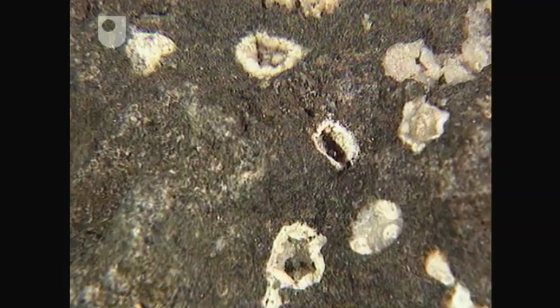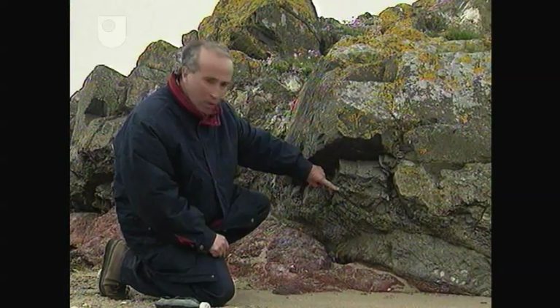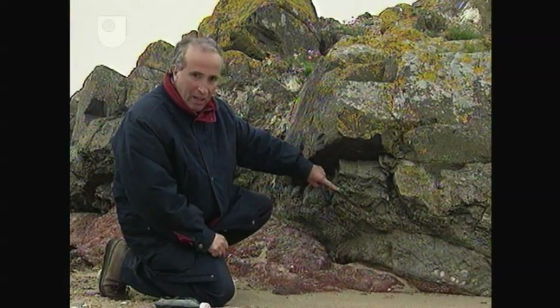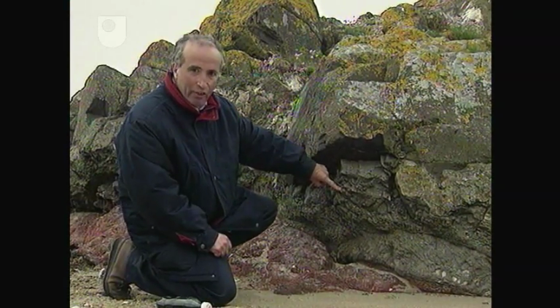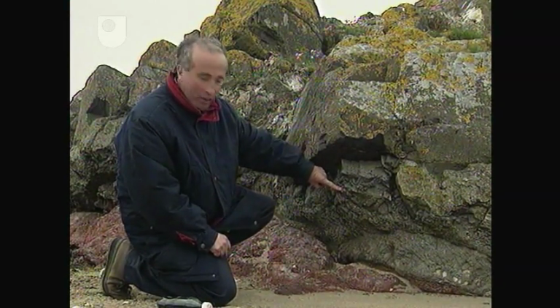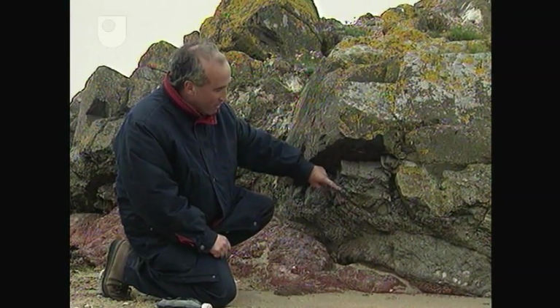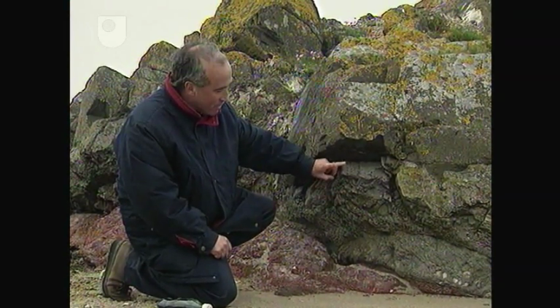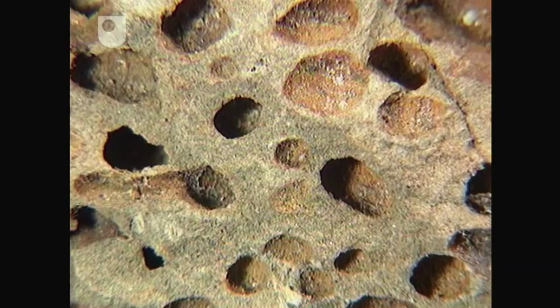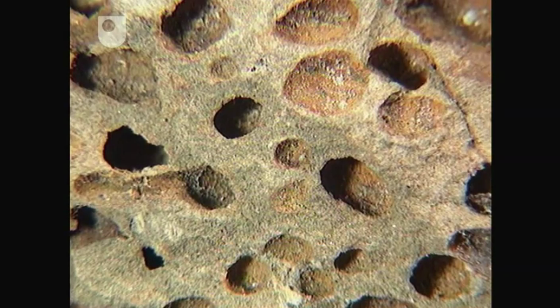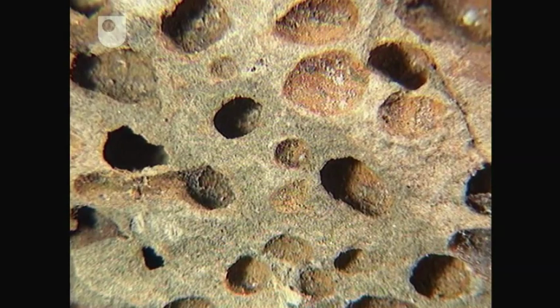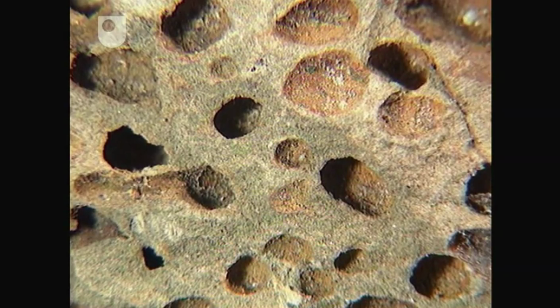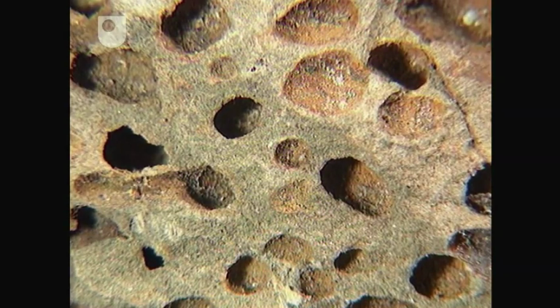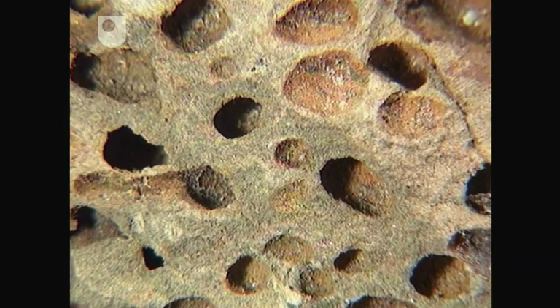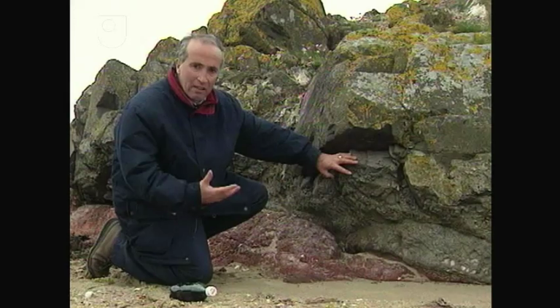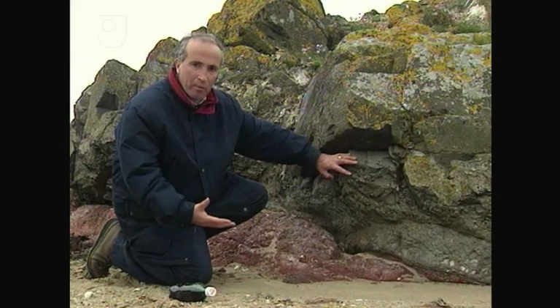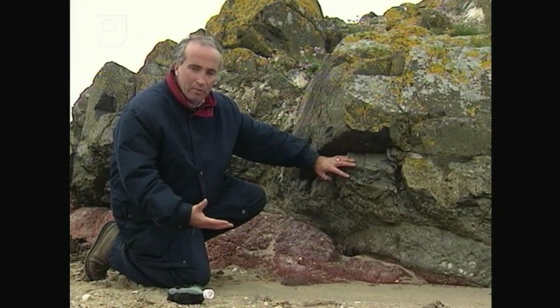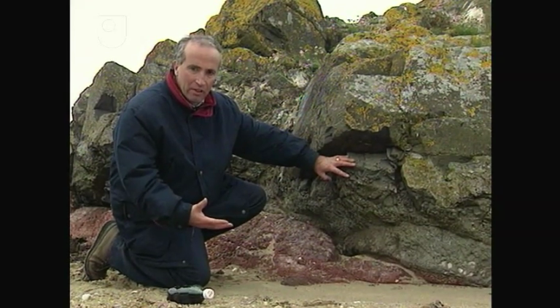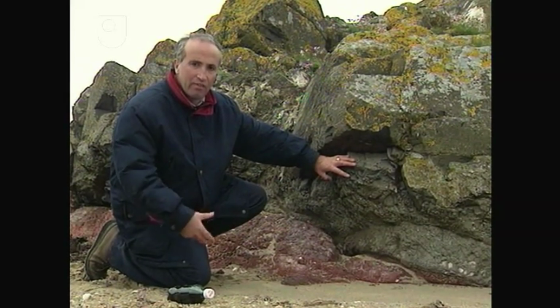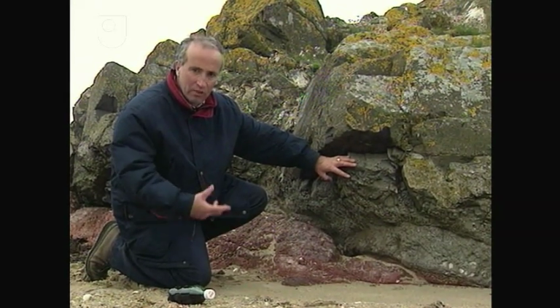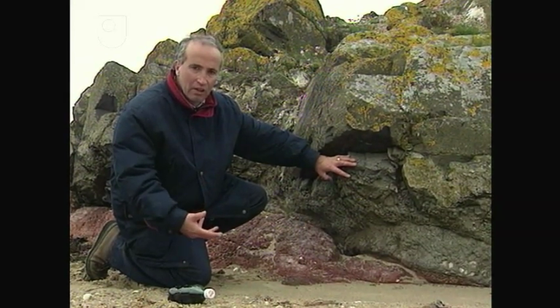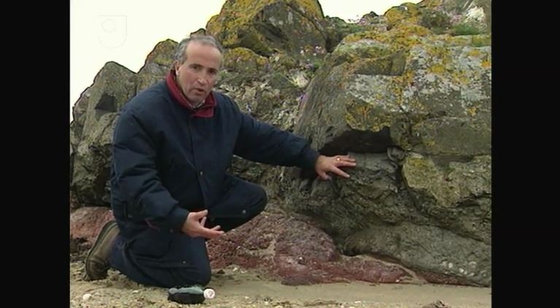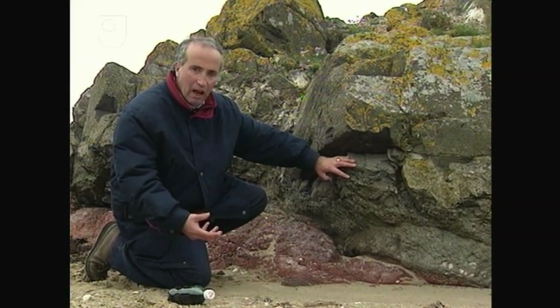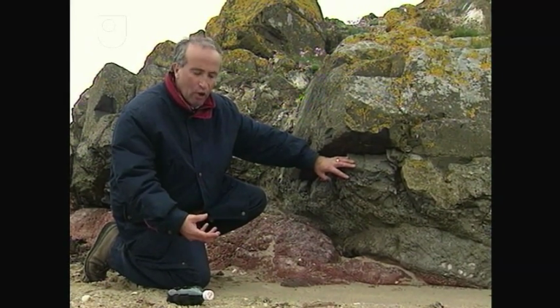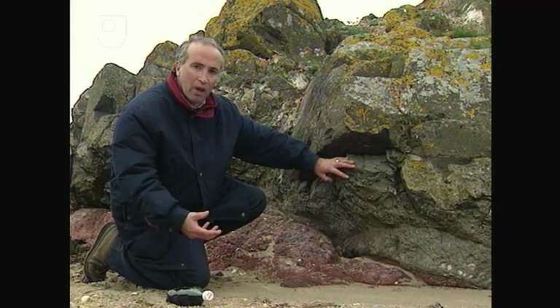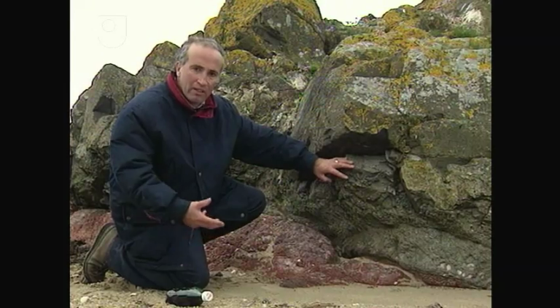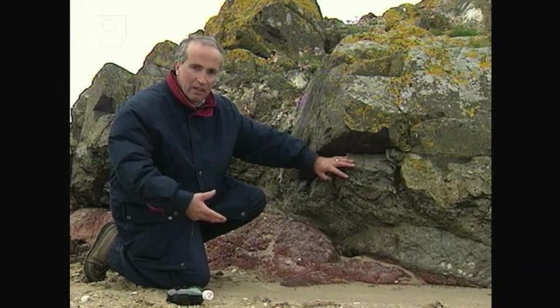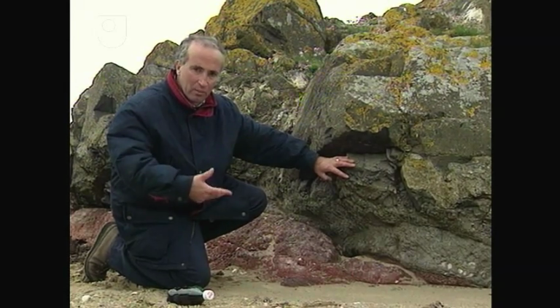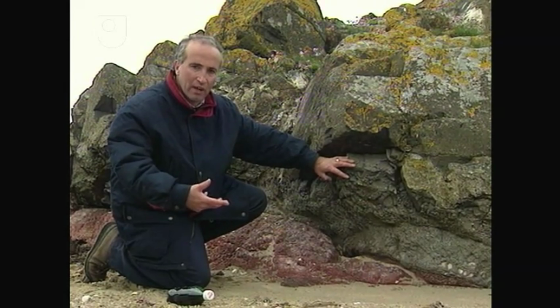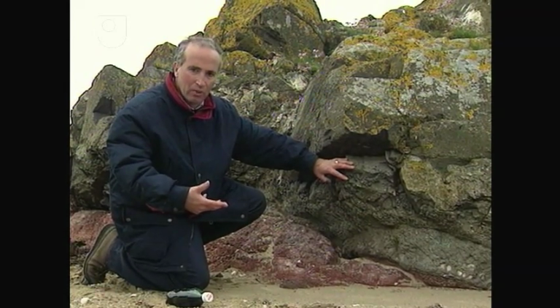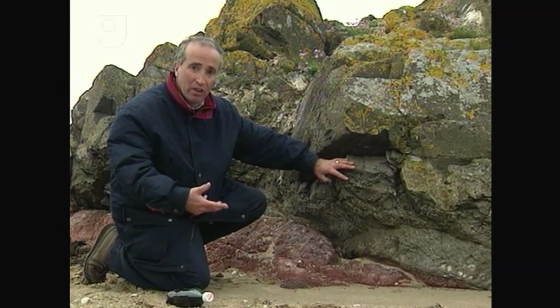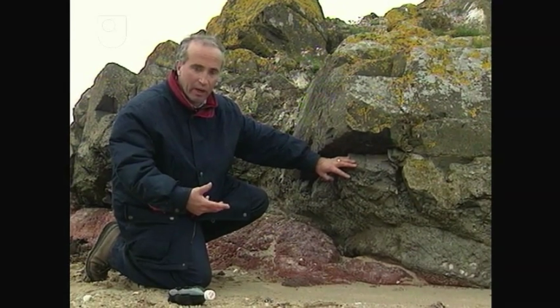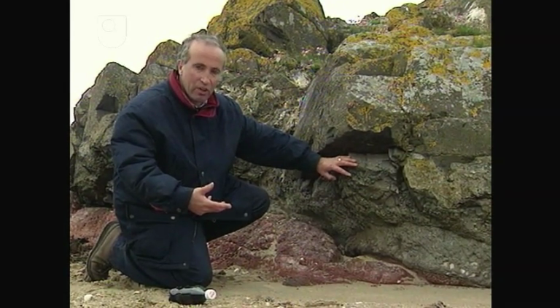We have one slight conundrum here though, in the sense that the bubbles are at the base of the flow. As the magma is erupted onto the surface and once it starts to cool as a lava flow, you actually start to get some gas rising towards the surface where it gets trapped.